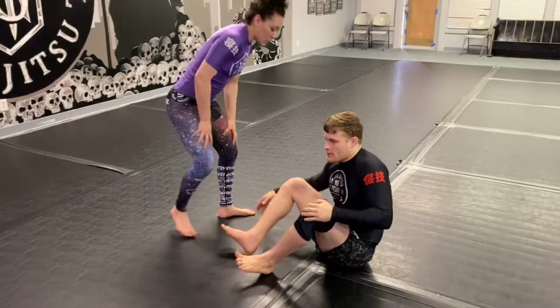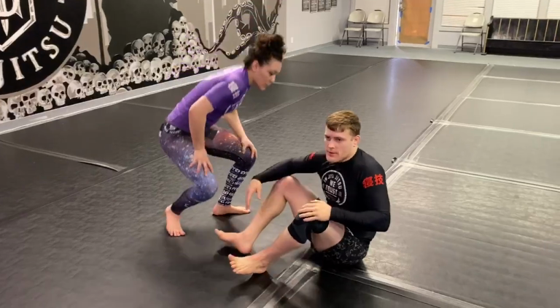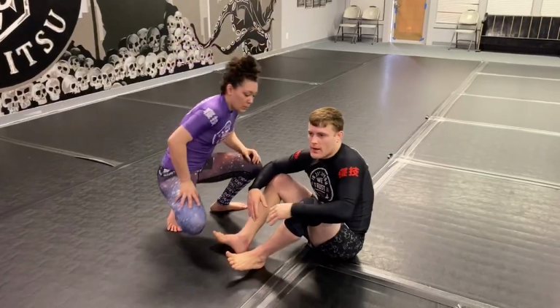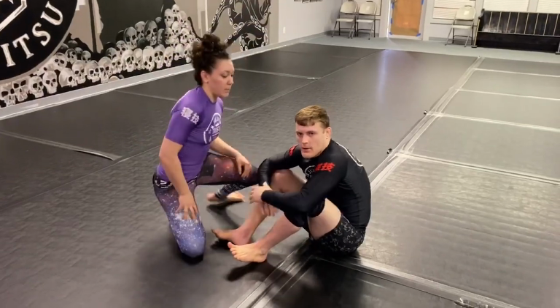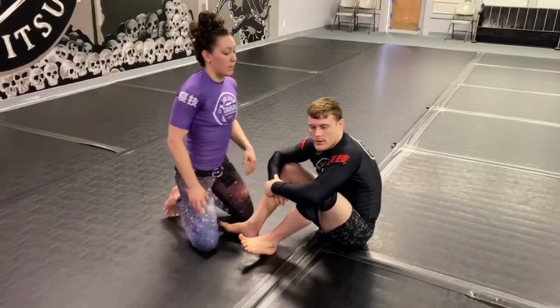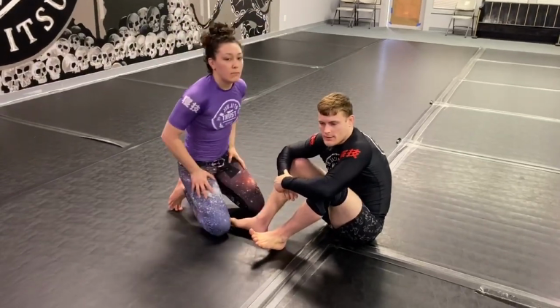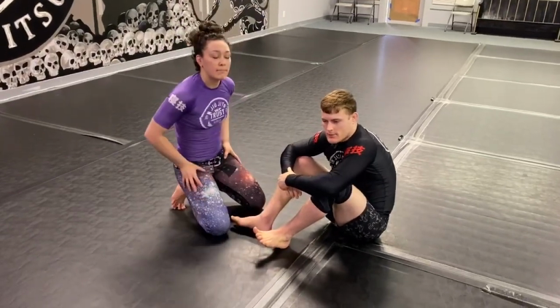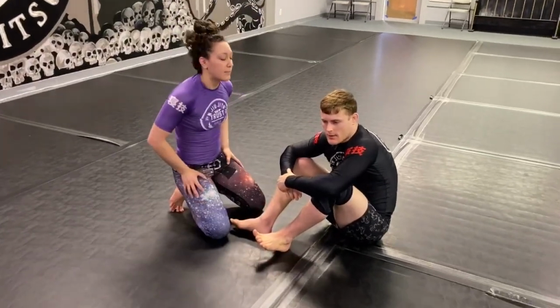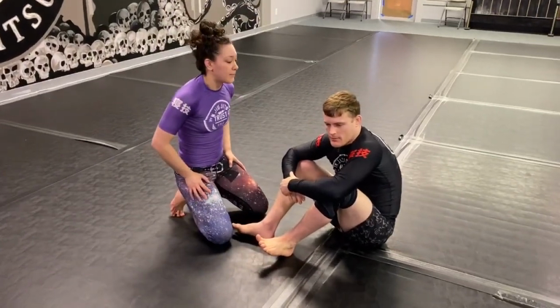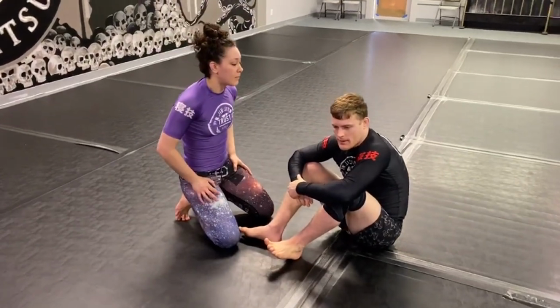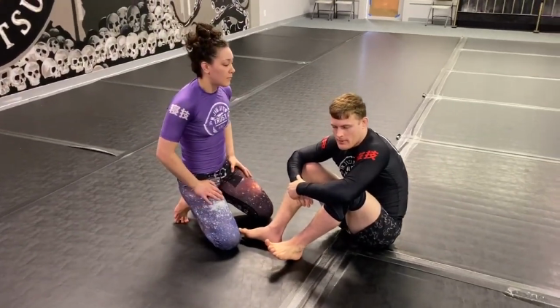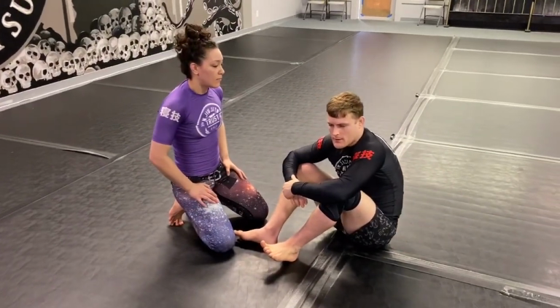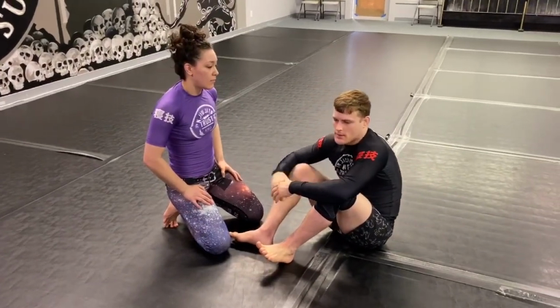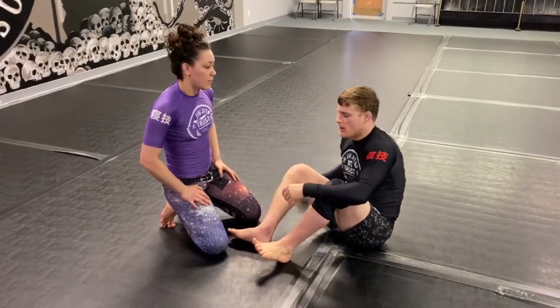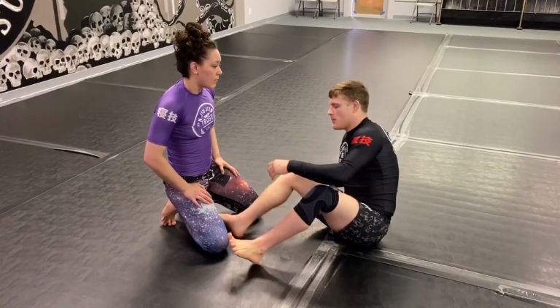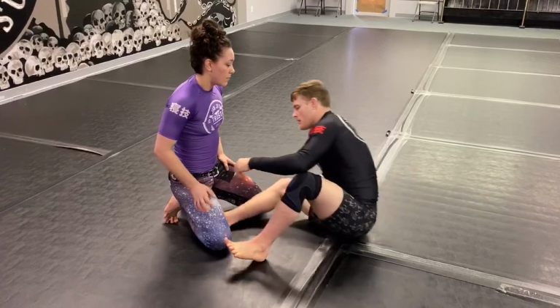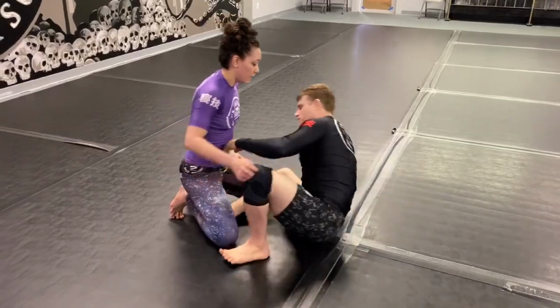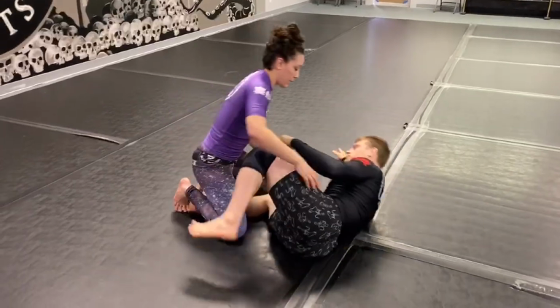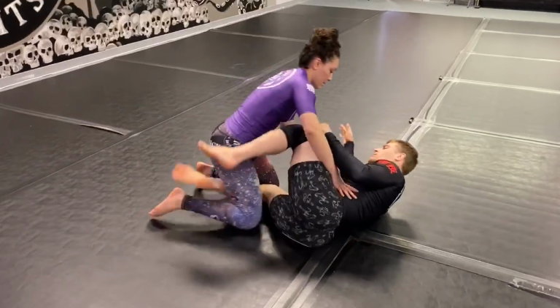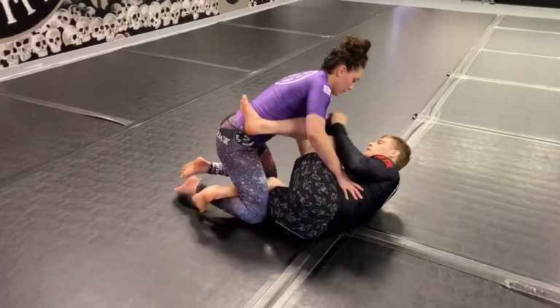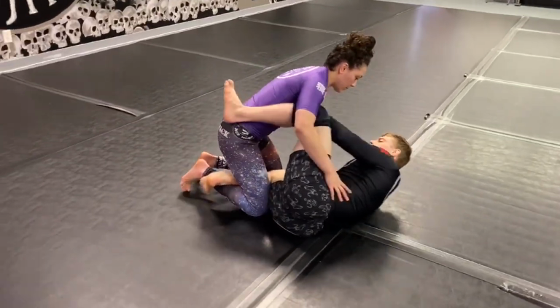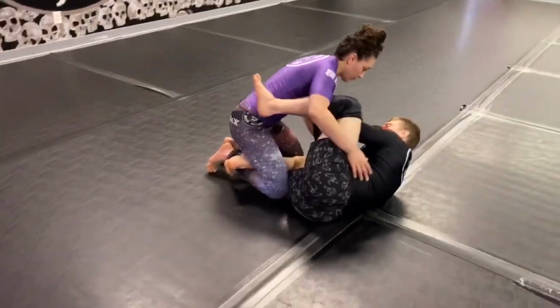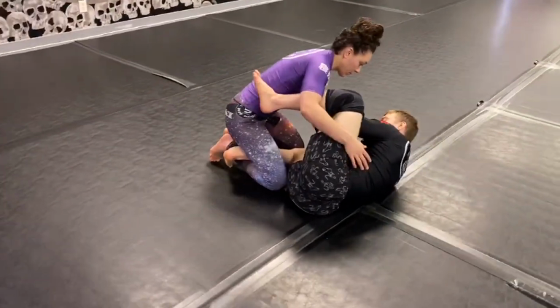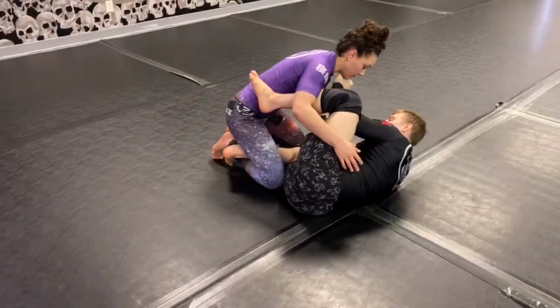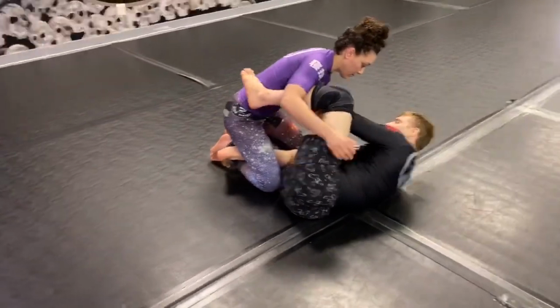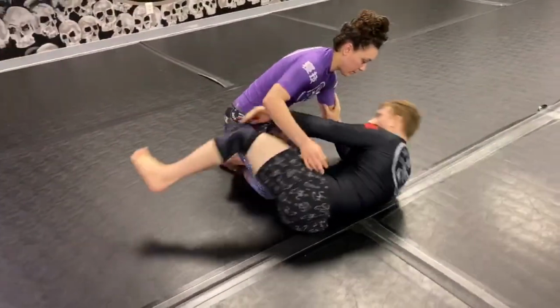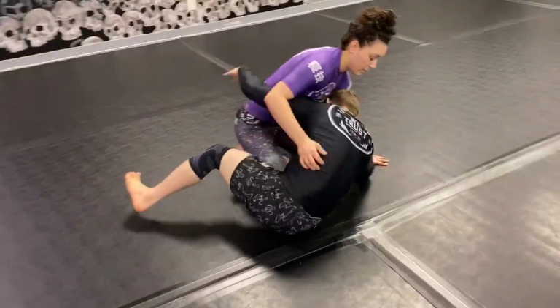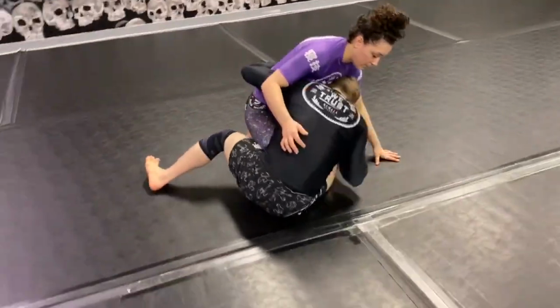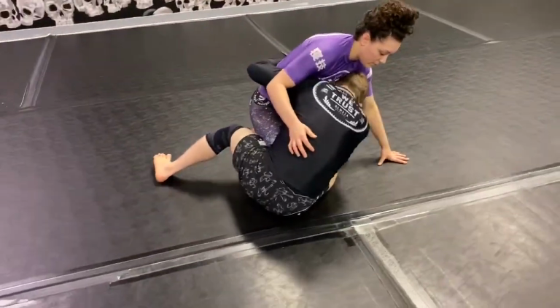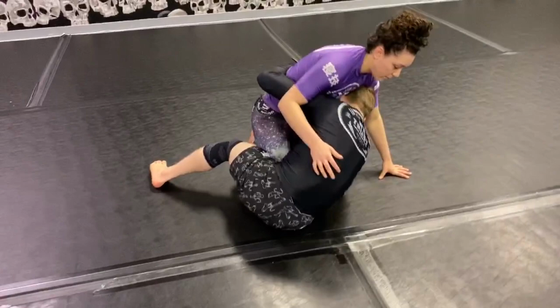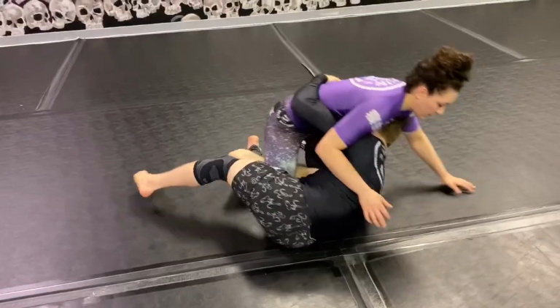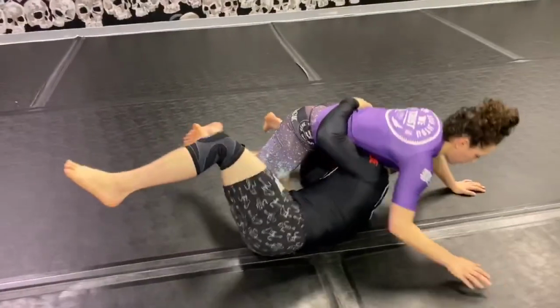Hey guys, first video. I had a question about a reverse X entry from that kind of deep half position I was playing. You'll be here, each shield supporting them, and you sit up, get your underhook, swing them into deep half.